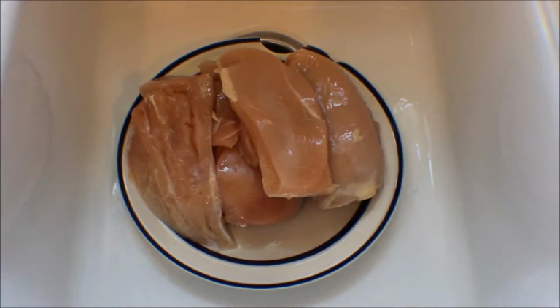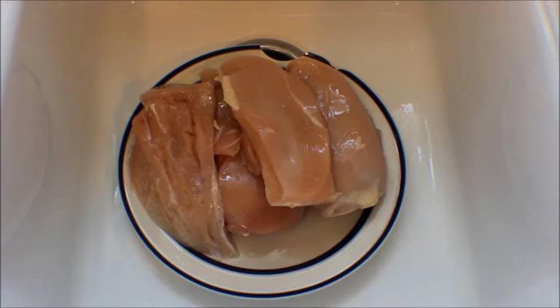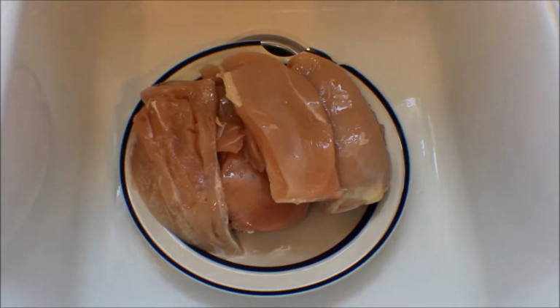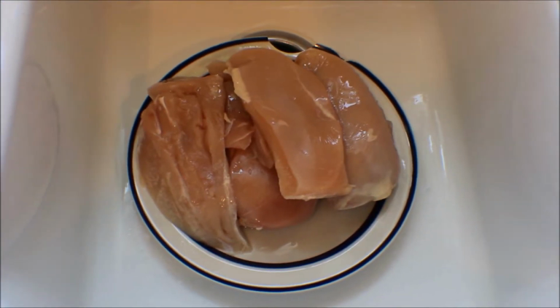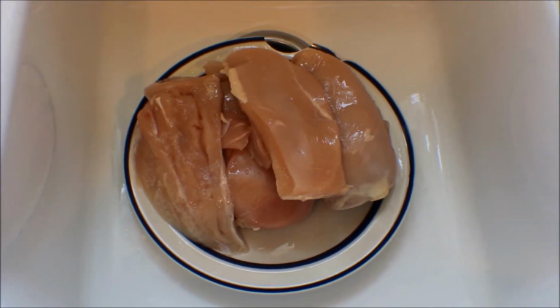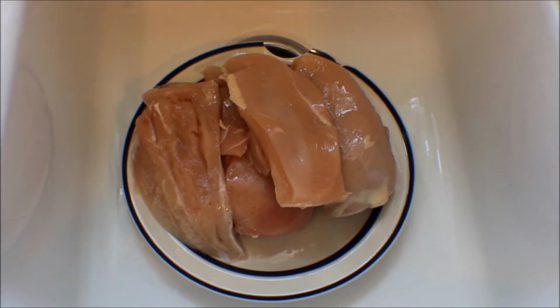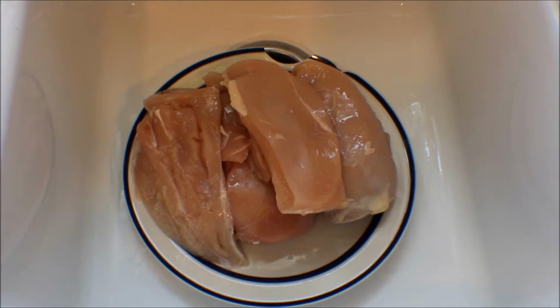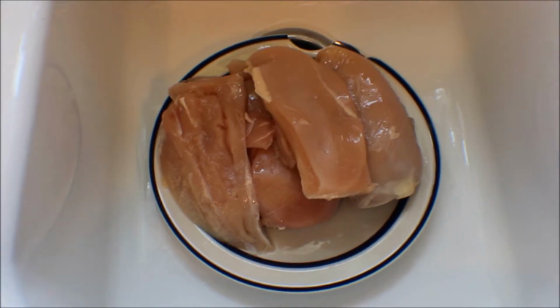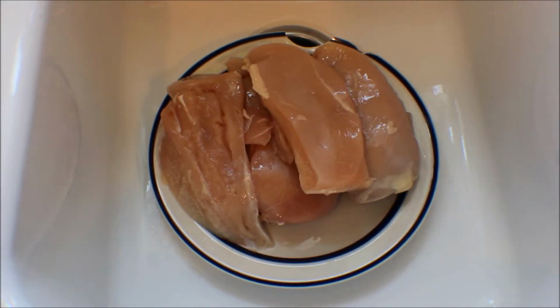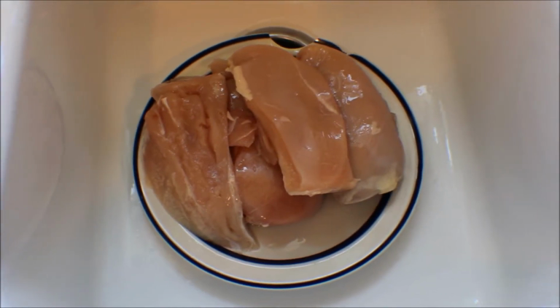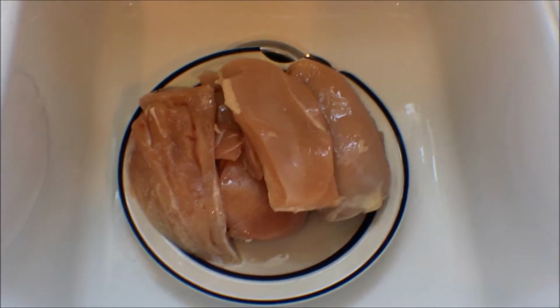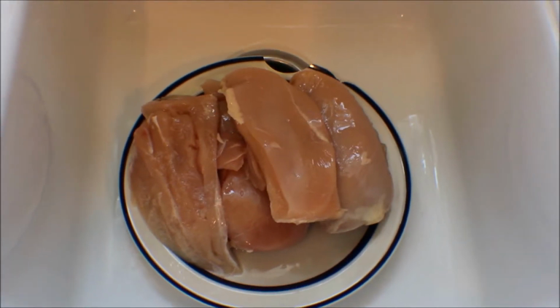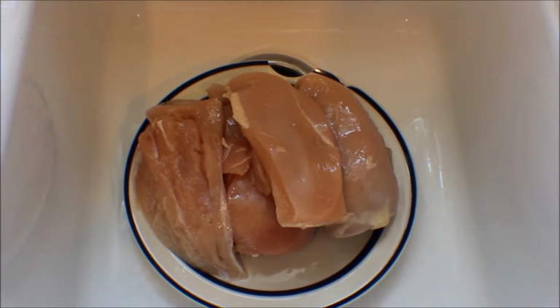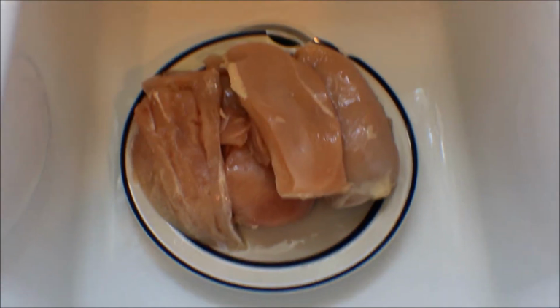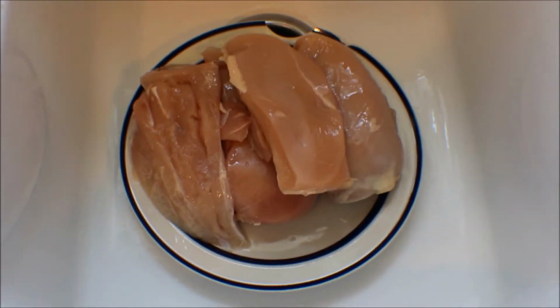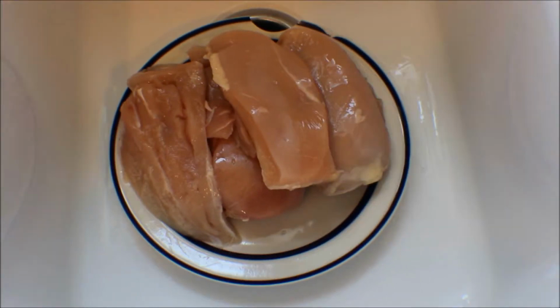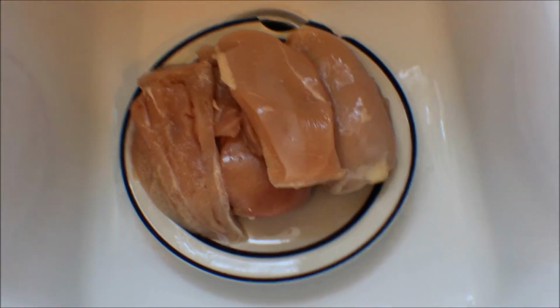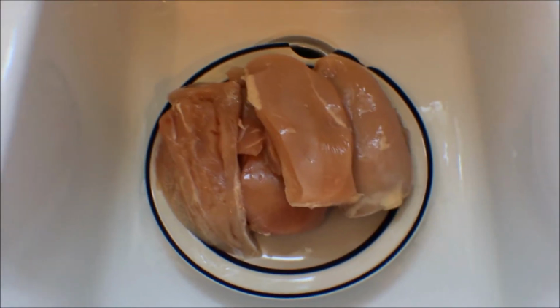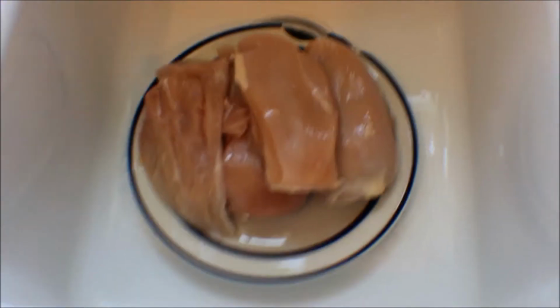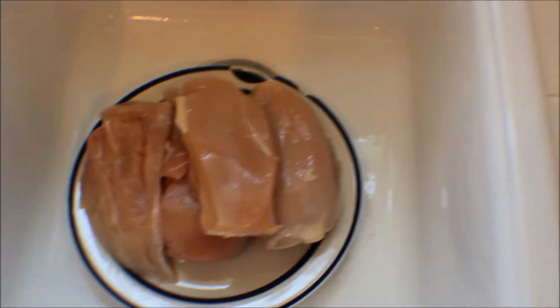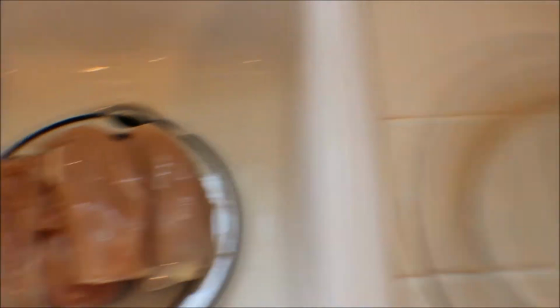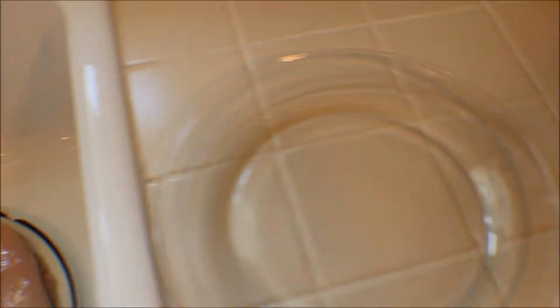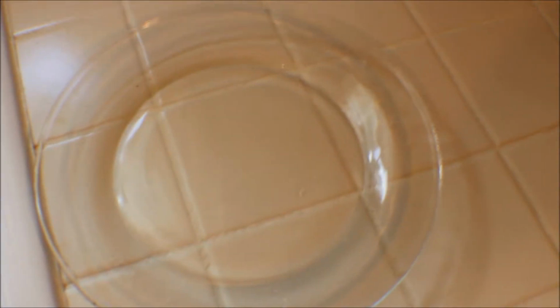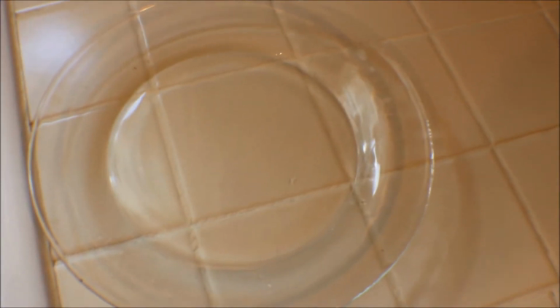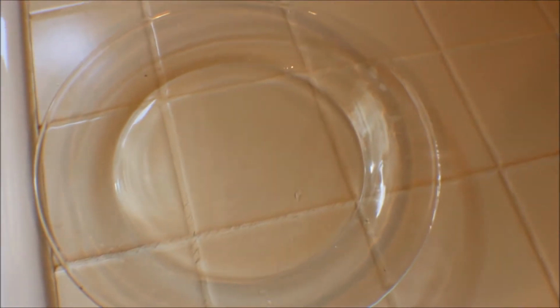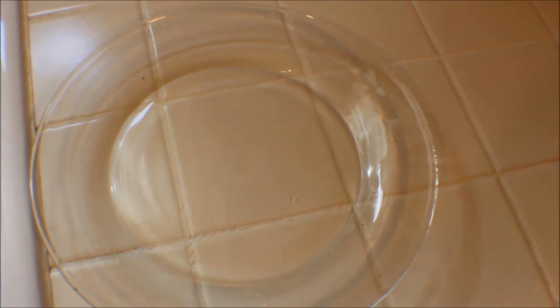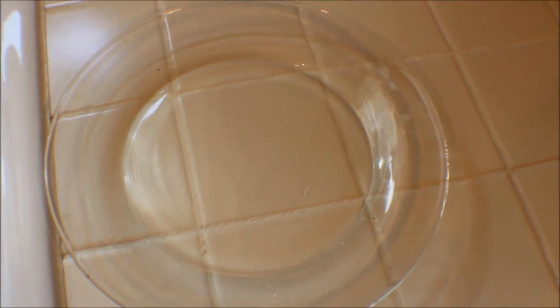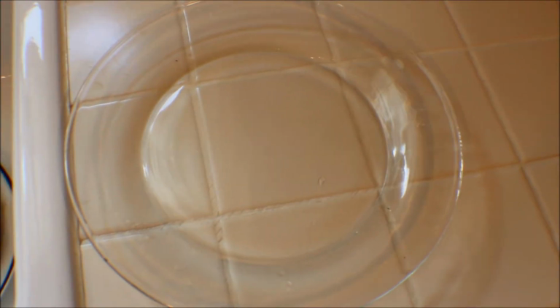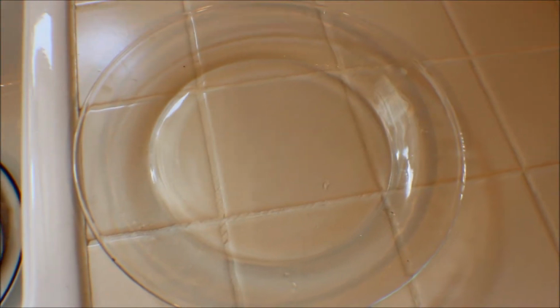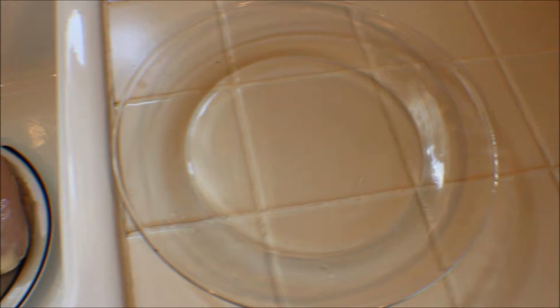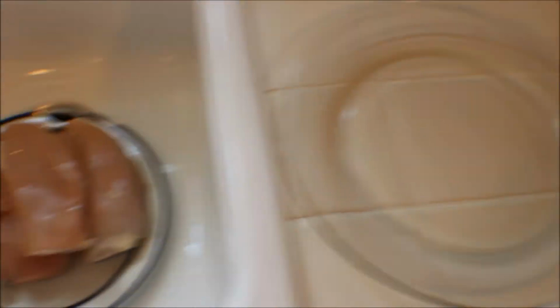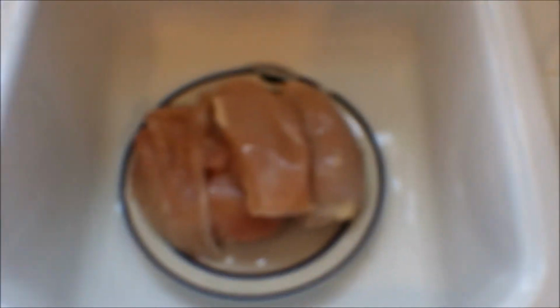So let's take these to the sink. Okay, so here I have the chicken in the sink ready to be cleaned and the fat removed from it. And once it's done, I'll put it on this plate over here and then we can season it up and get ready.